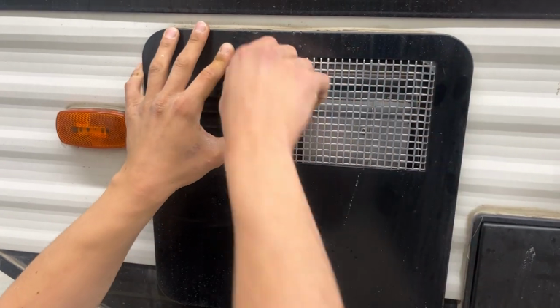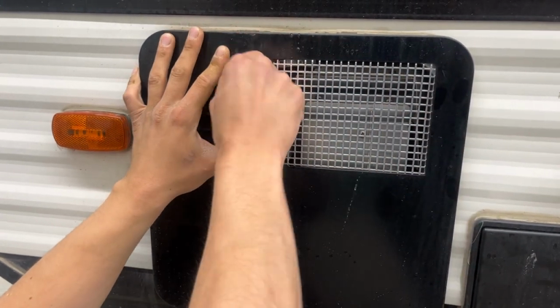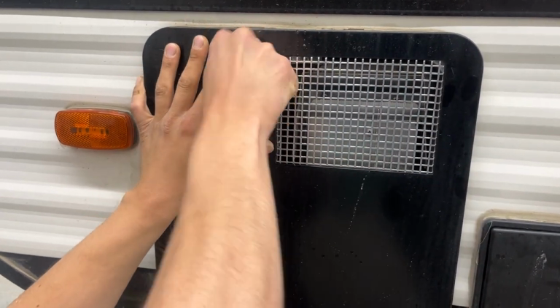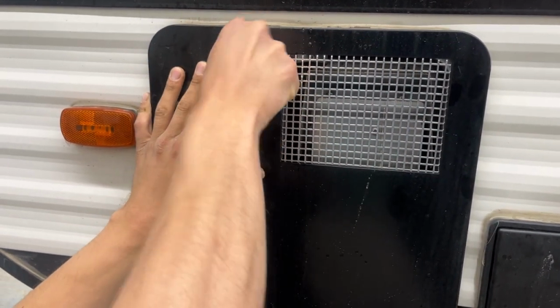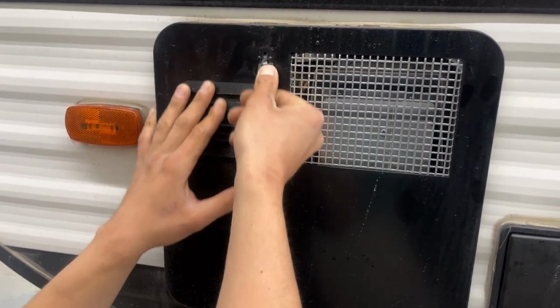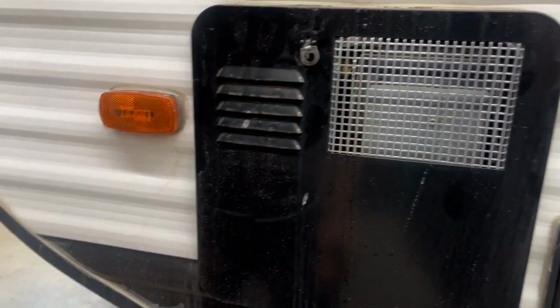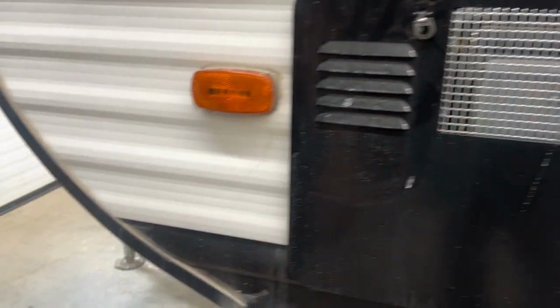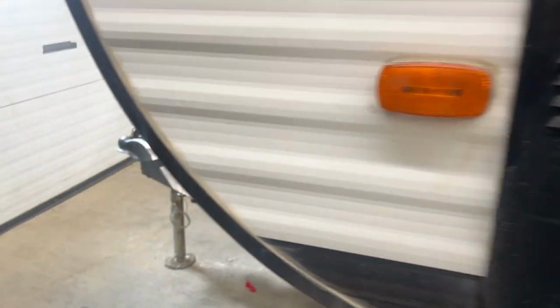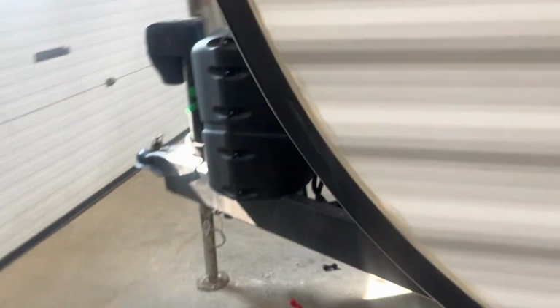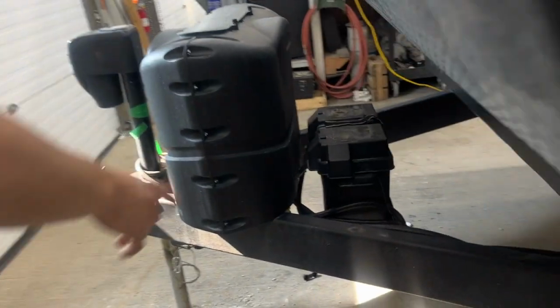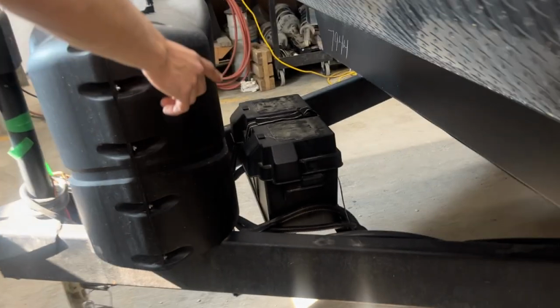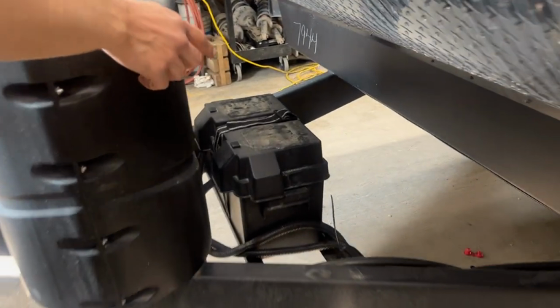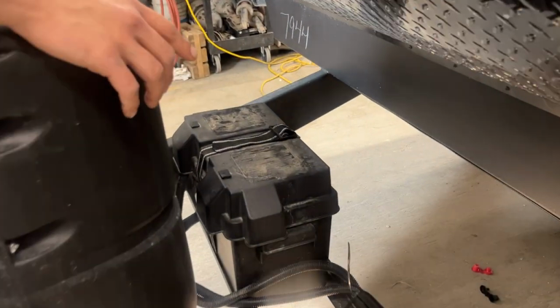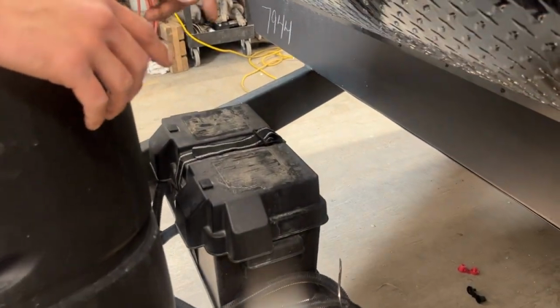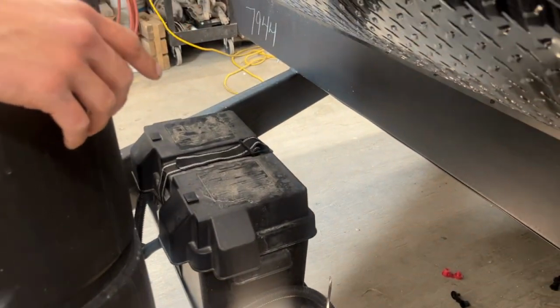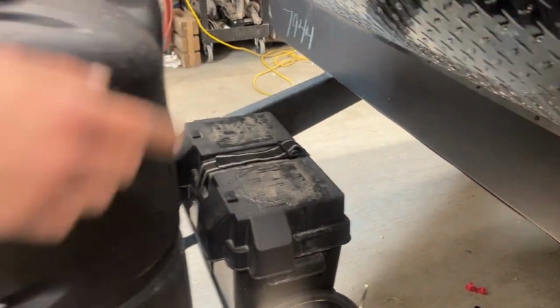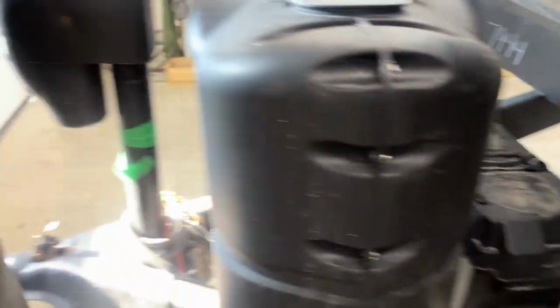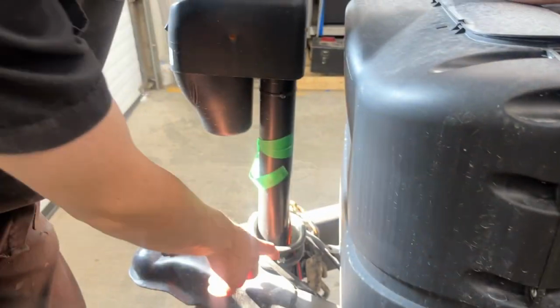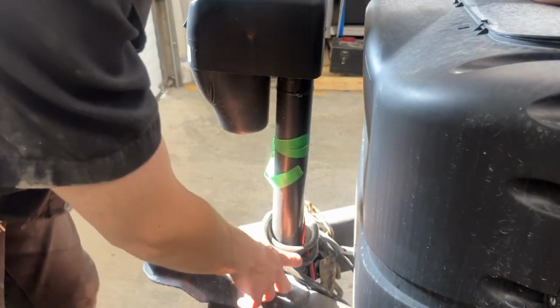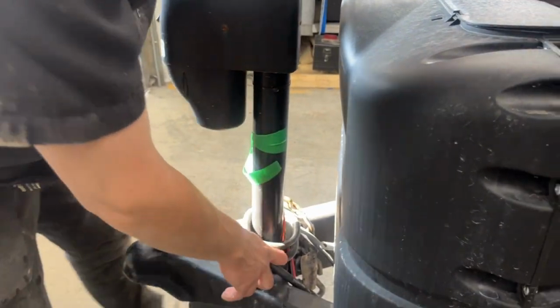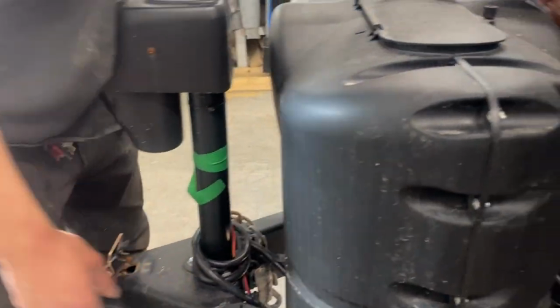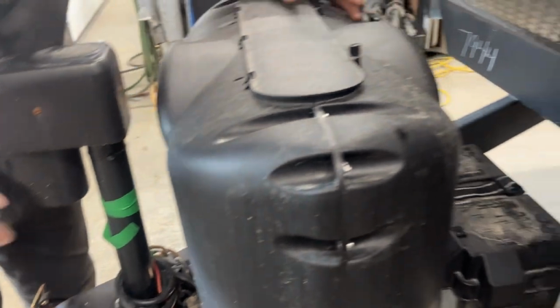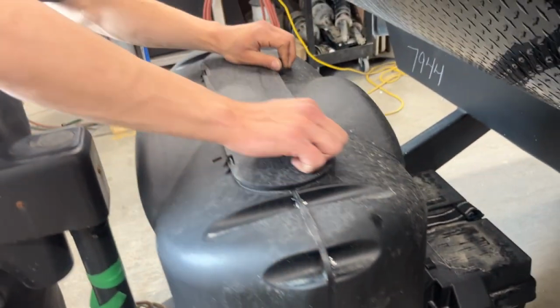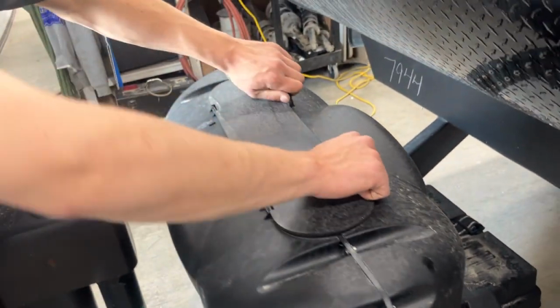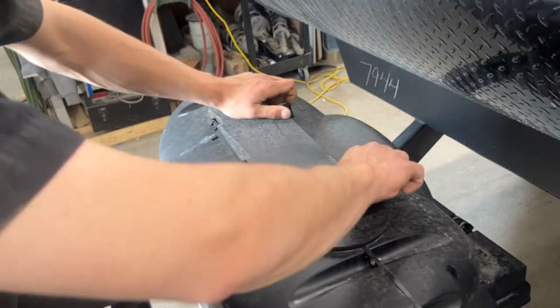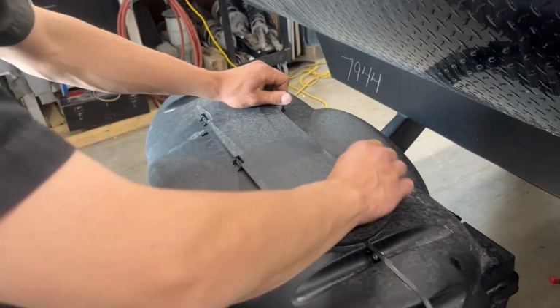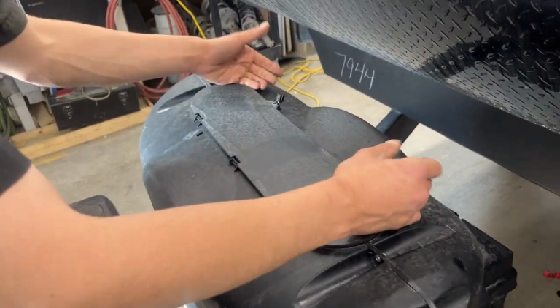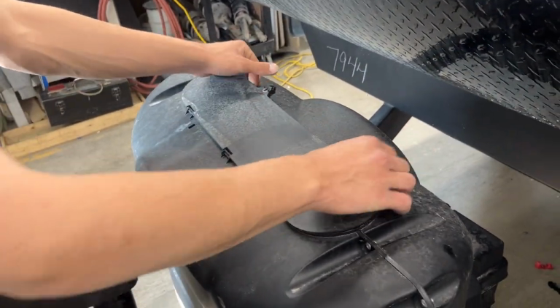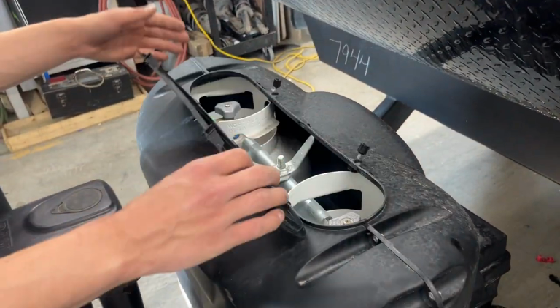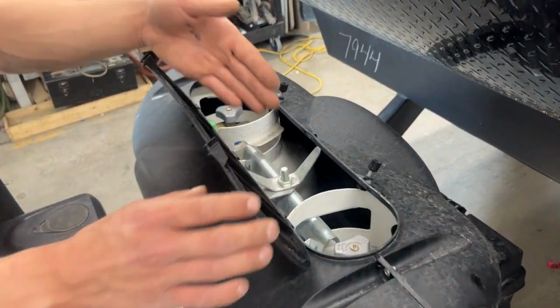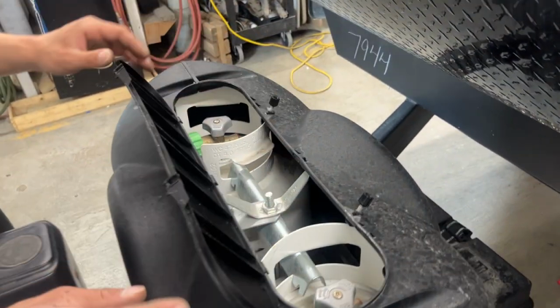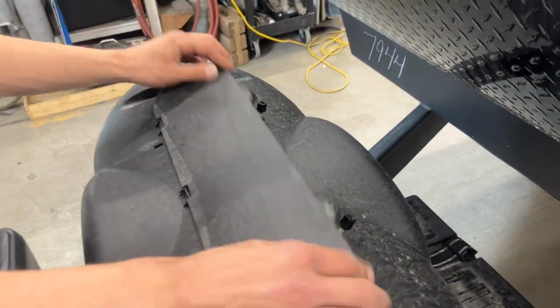Once you're done just lock it back down with that keyway. Around to the front of the unit this black box here is a battery box. As long as you're plugged into that shore cord in the back or your seven-pin to your tow vehicle, your battery will be charging for you. There are two knobs here — just loosen them off, push them back and you get access to your propane tanks.